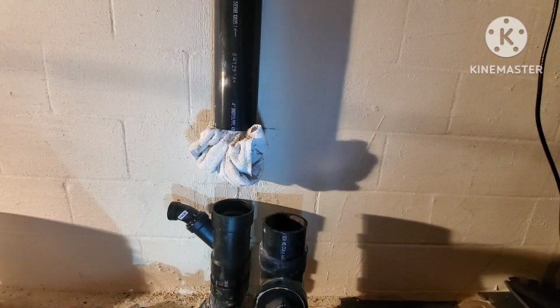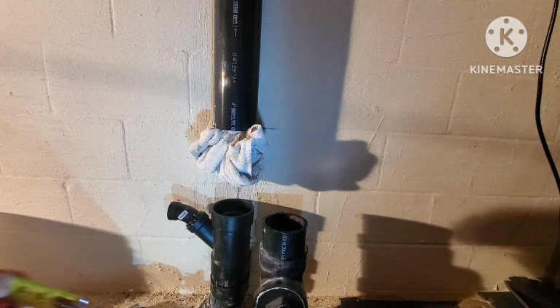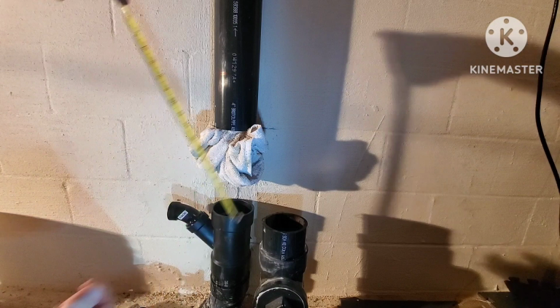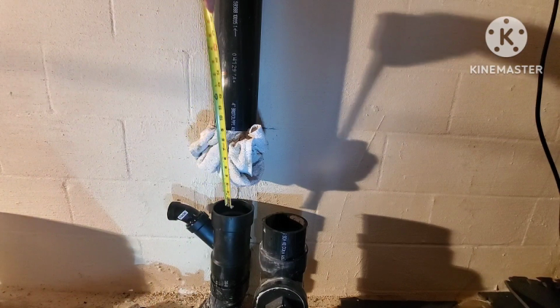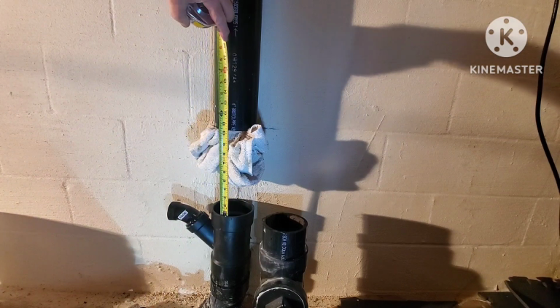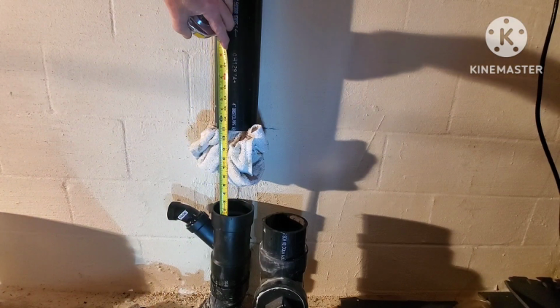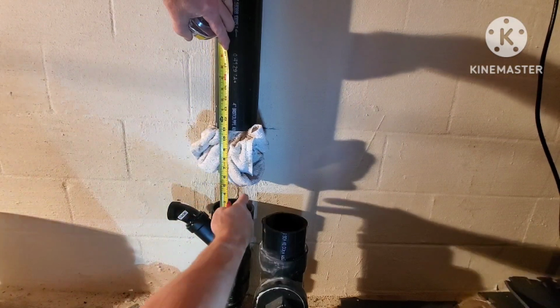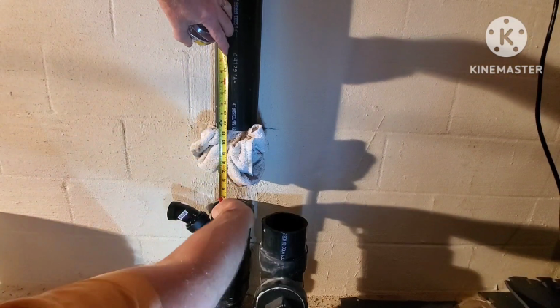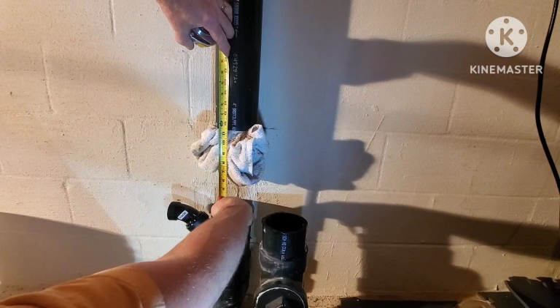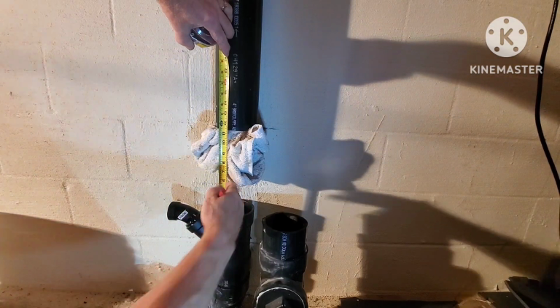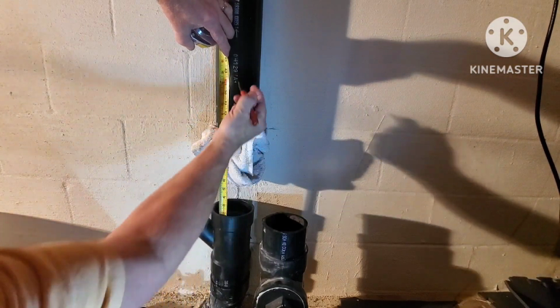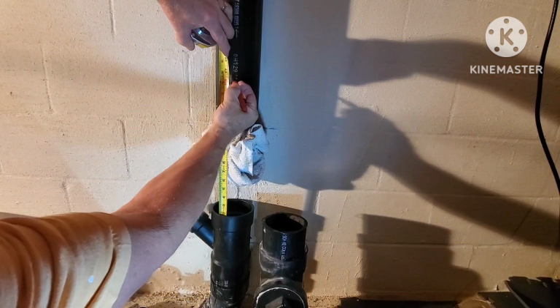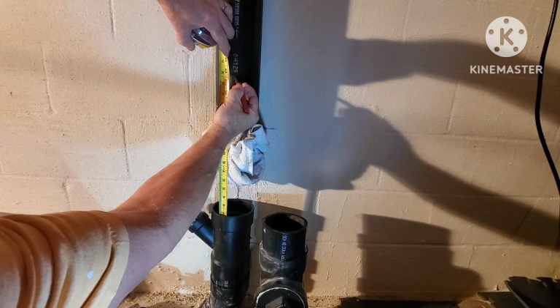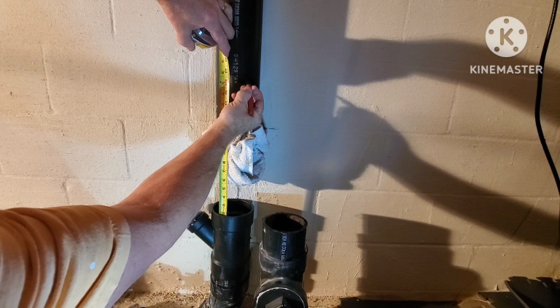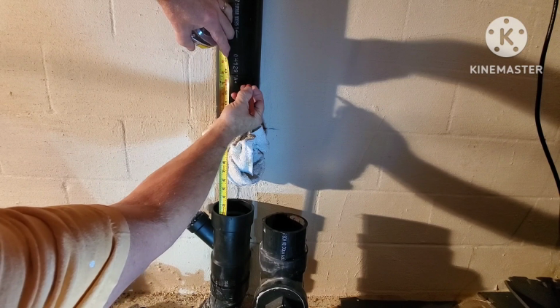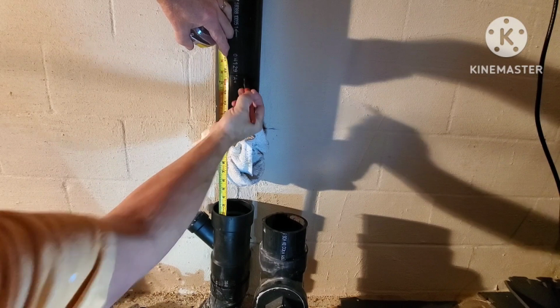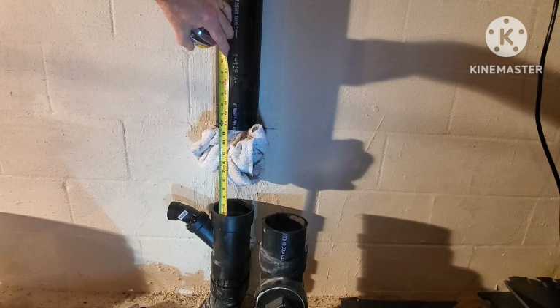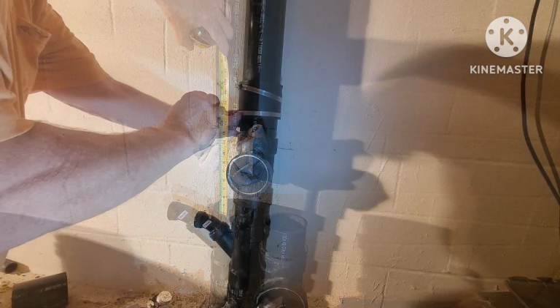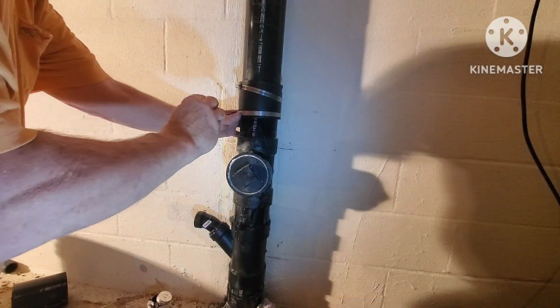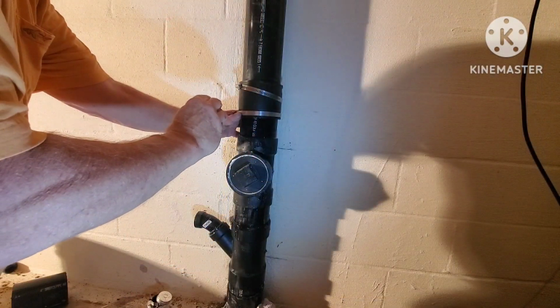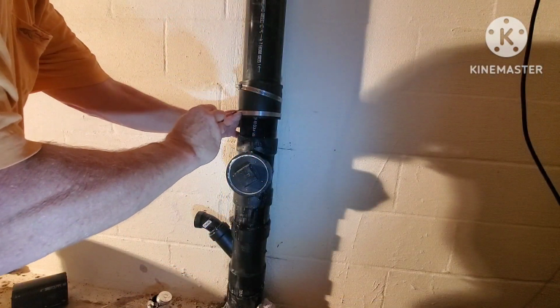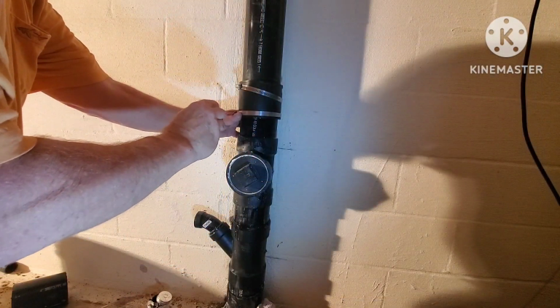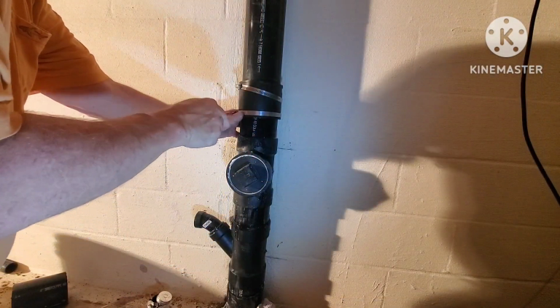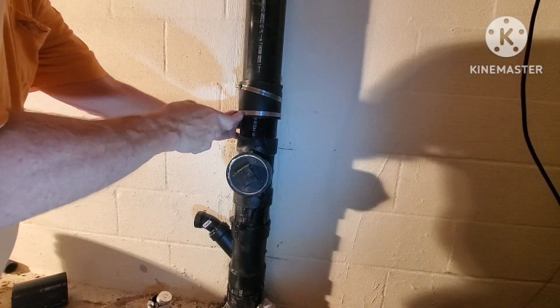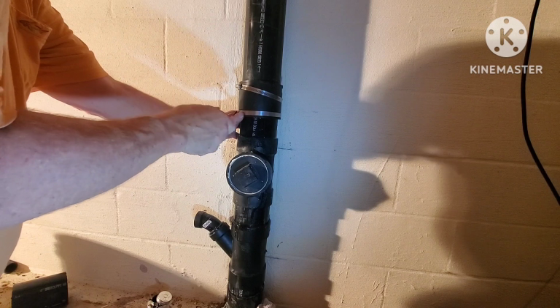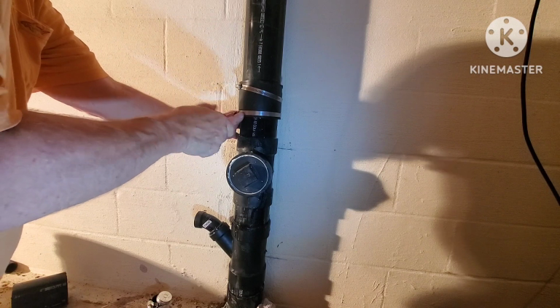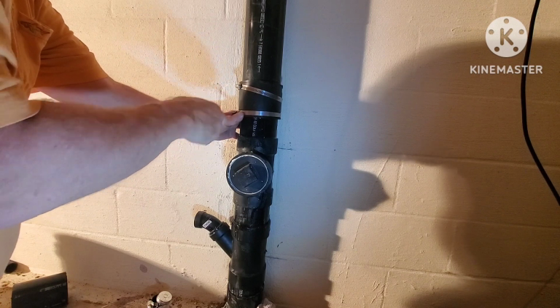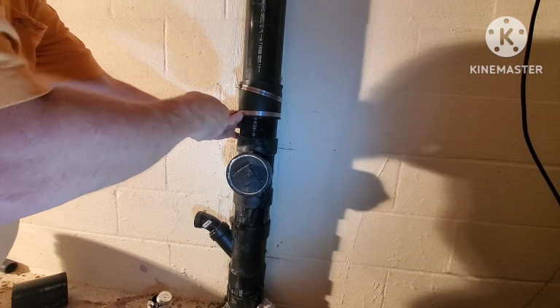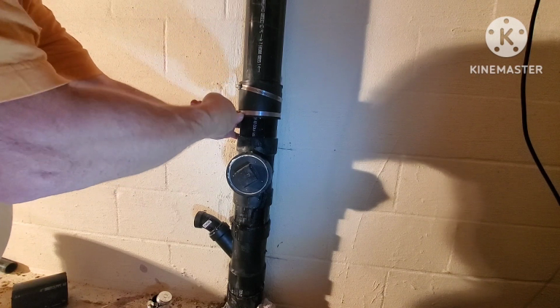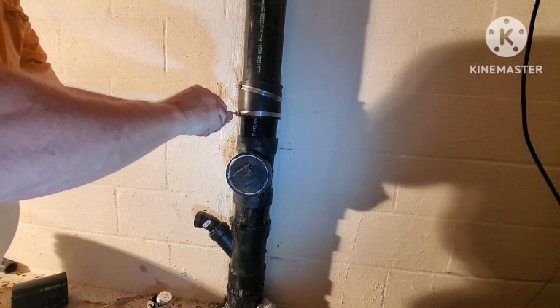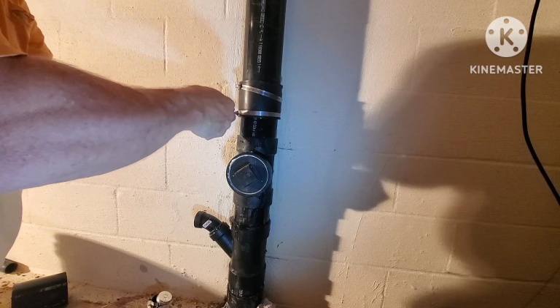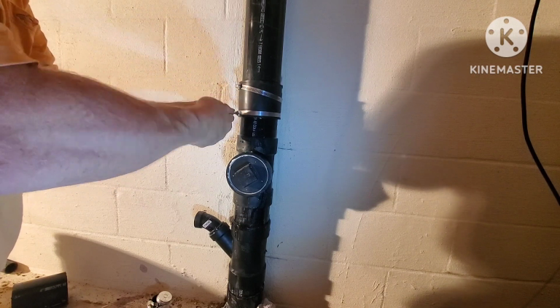If you need to do that, the part I cut out with the clean out — I'm going to measure up and cut an extra half to three-quarters out of that pipe, so I've got room to maneuver that fitting in there.